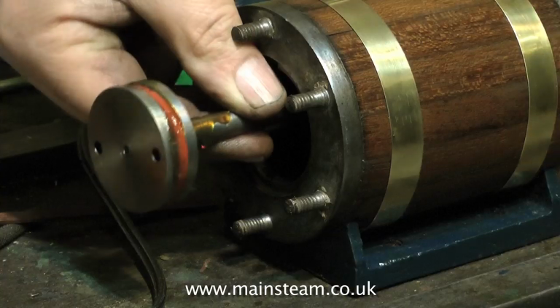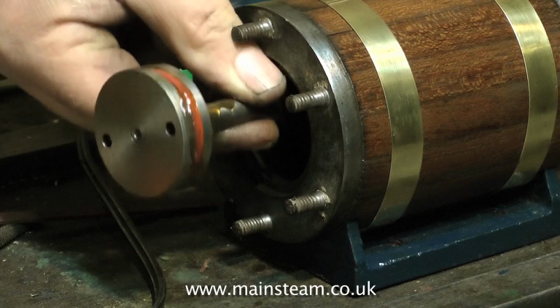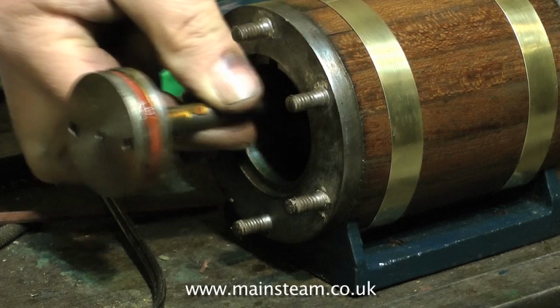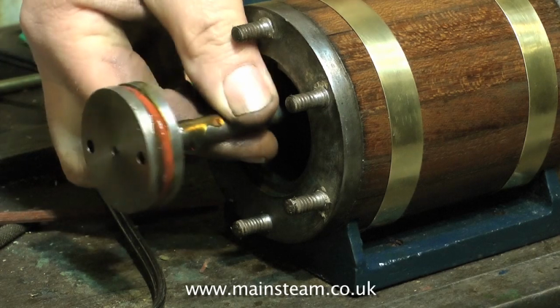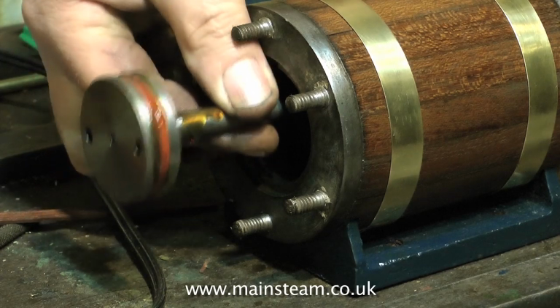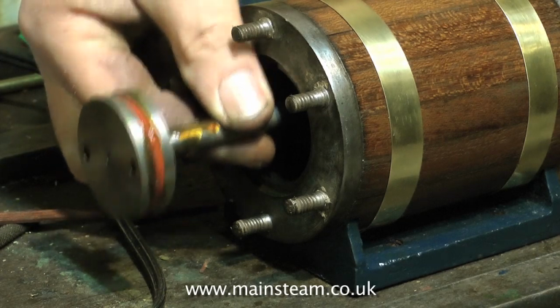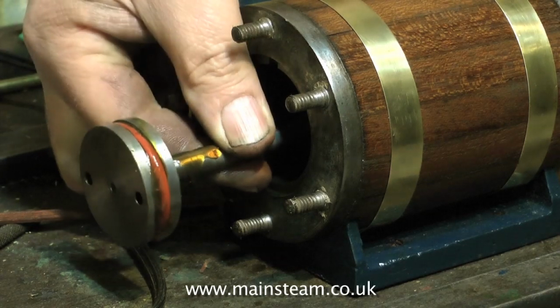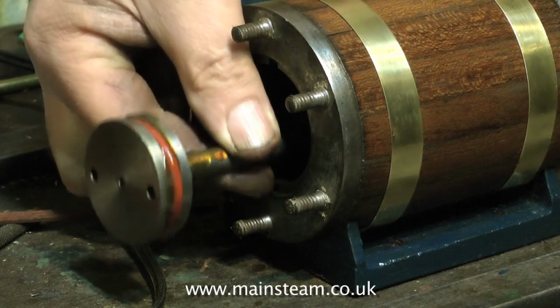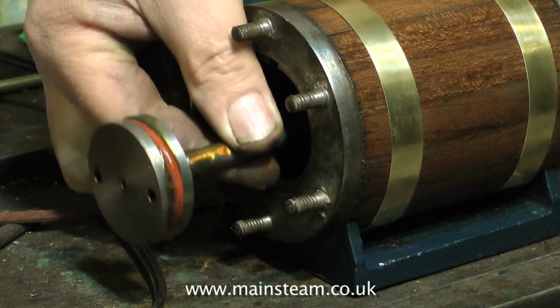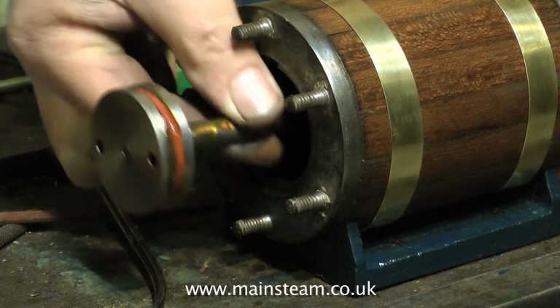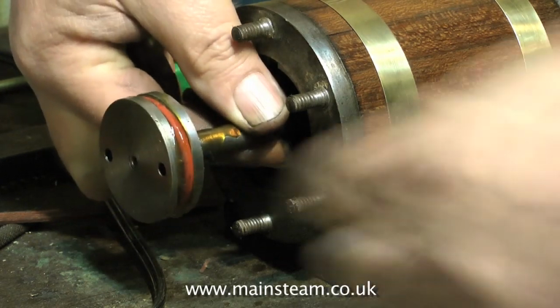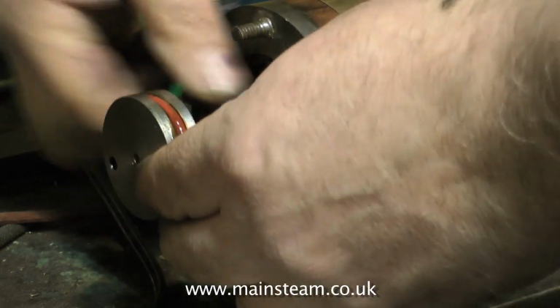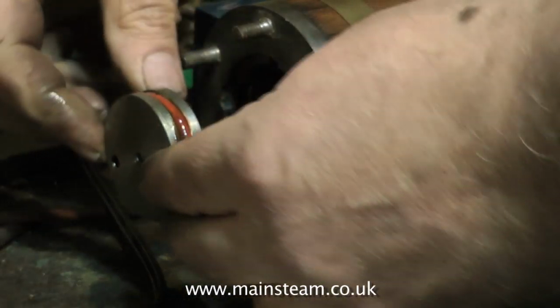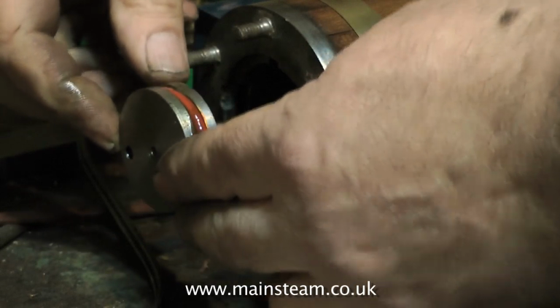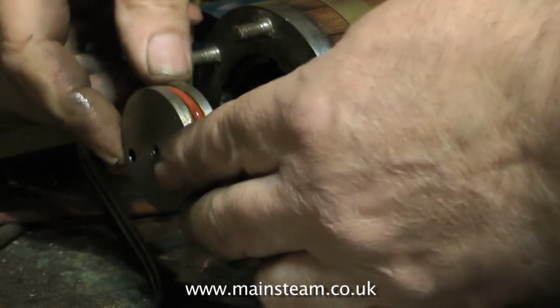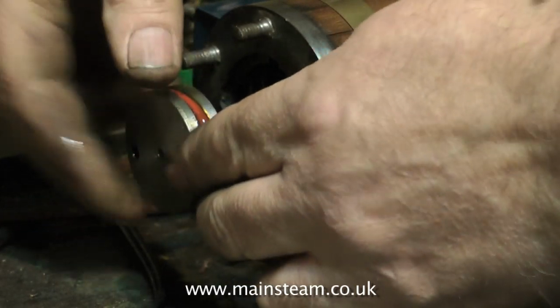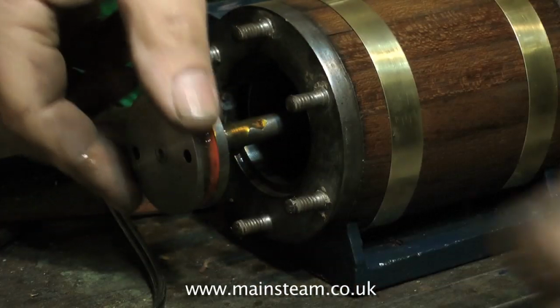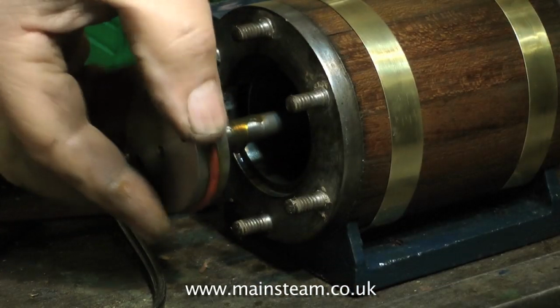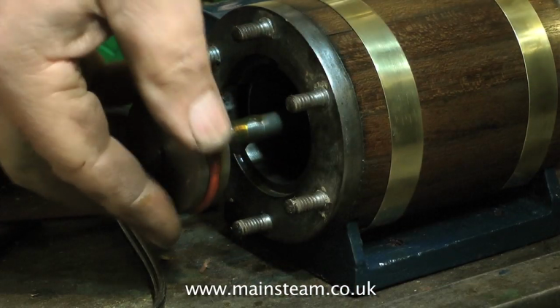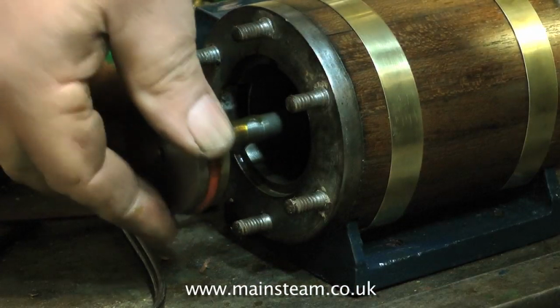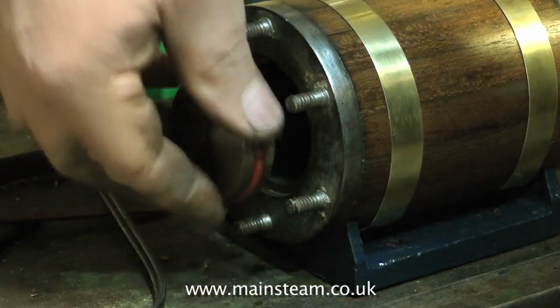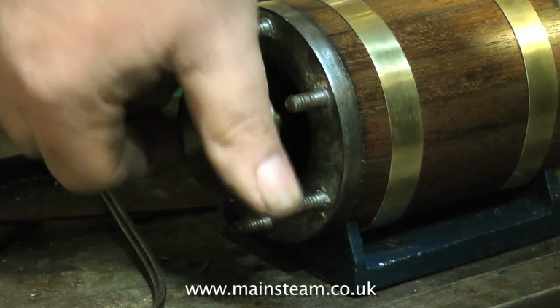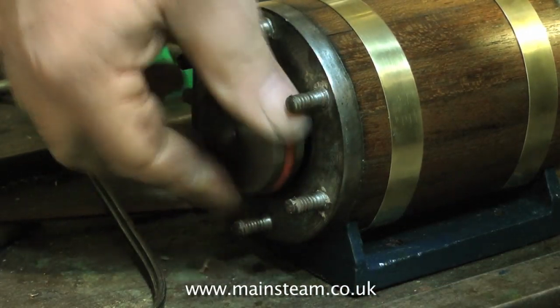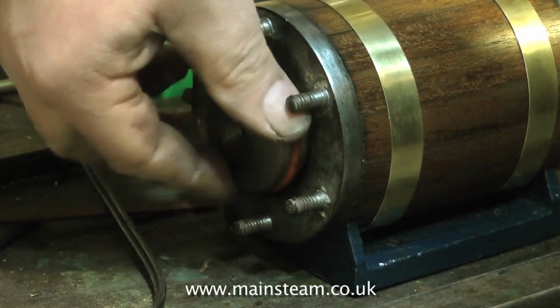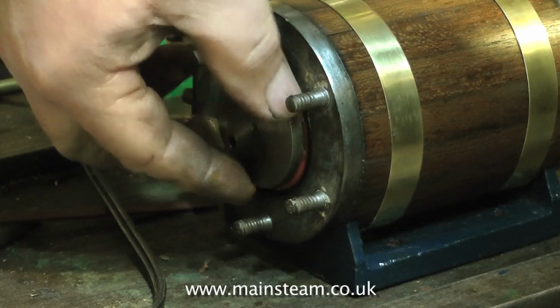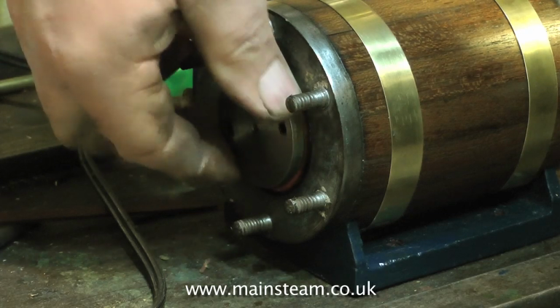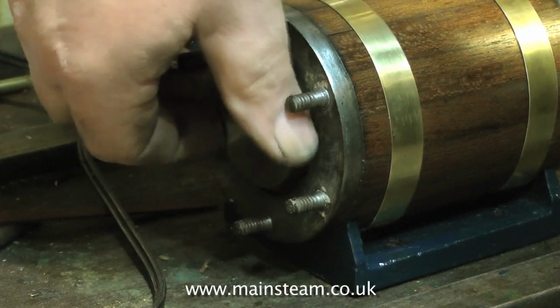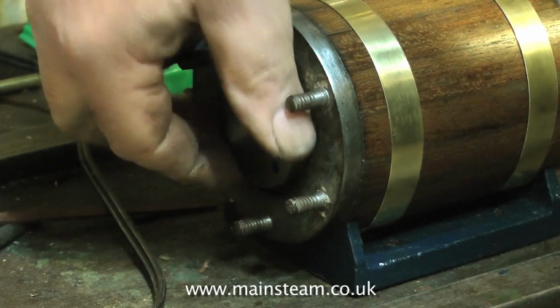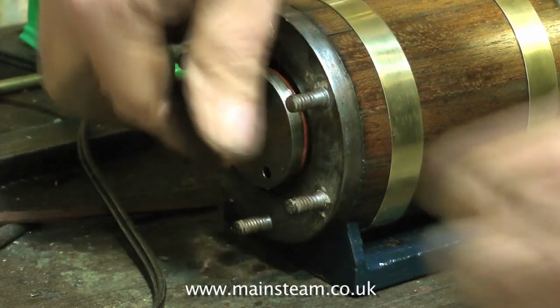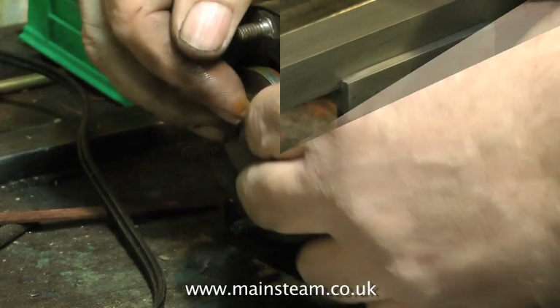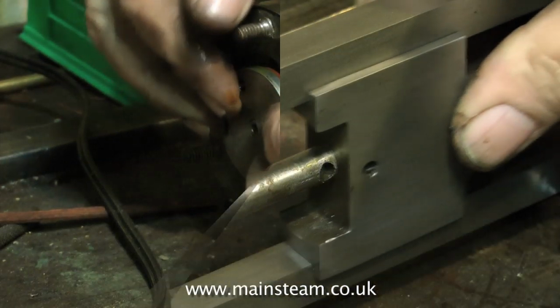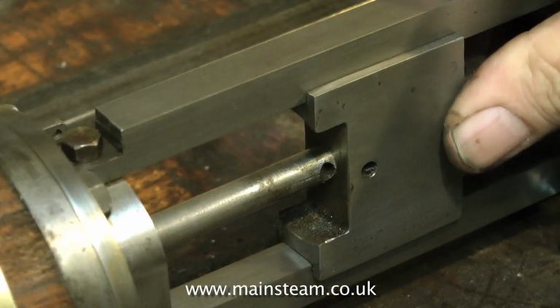Here you see me fitting the piston — everything's all nice and oily. It's quite important to put plenty of oil in as you assemble these parts for the initial run, especially since a lot of the metal parts have been immersed in cellulose thinners, so they really are very dry.